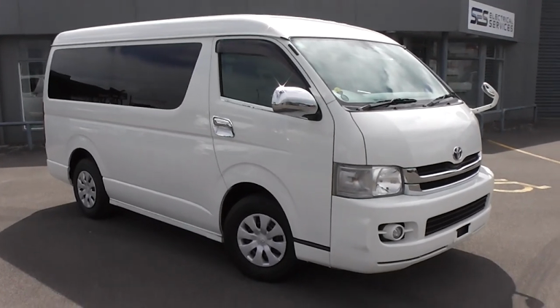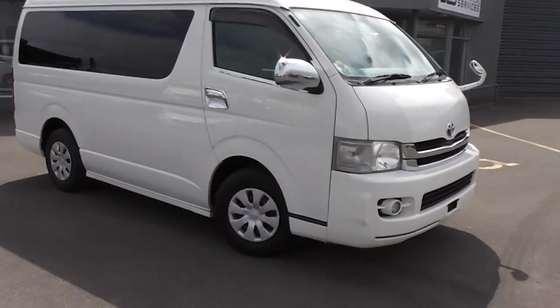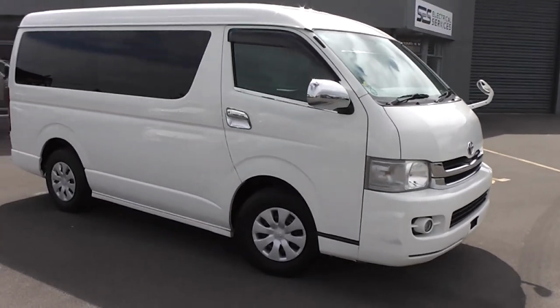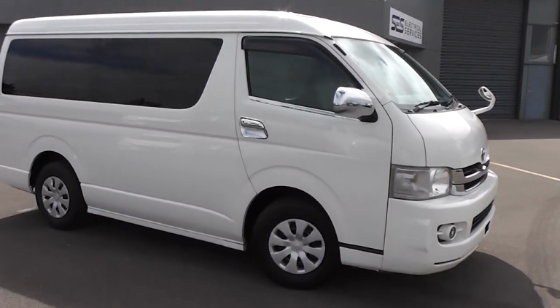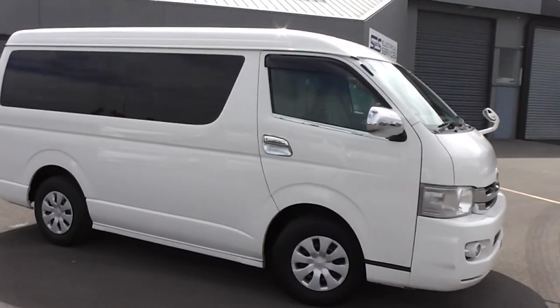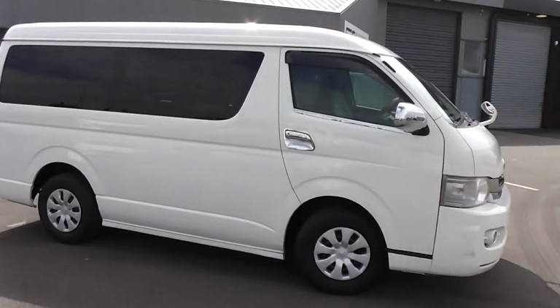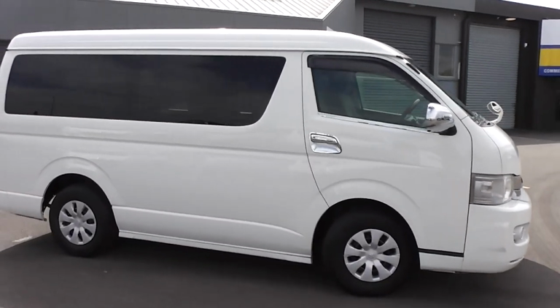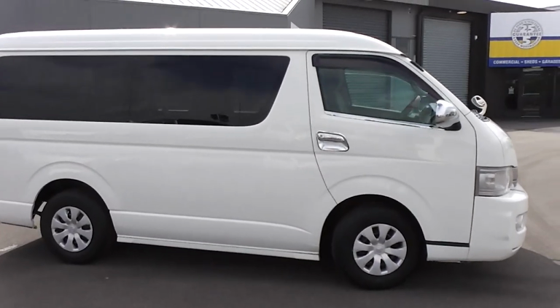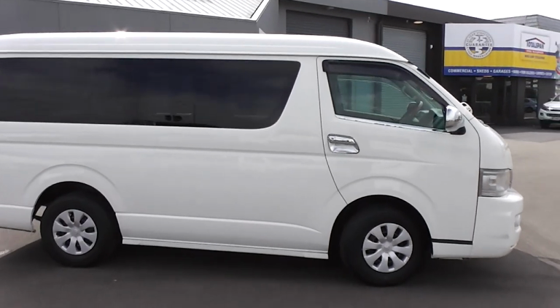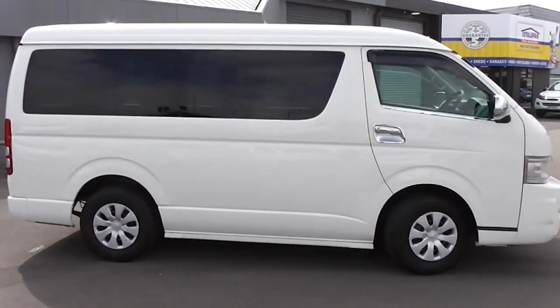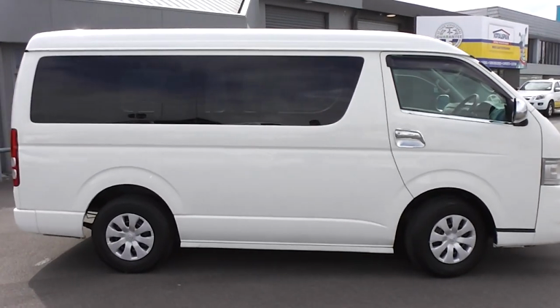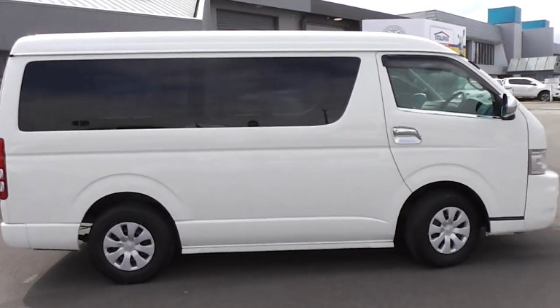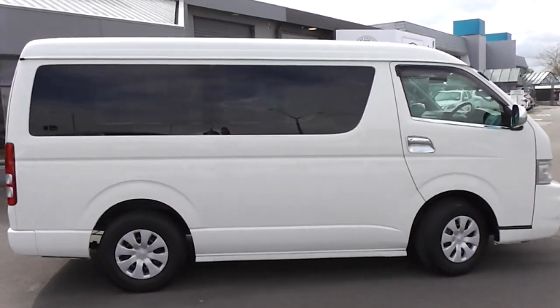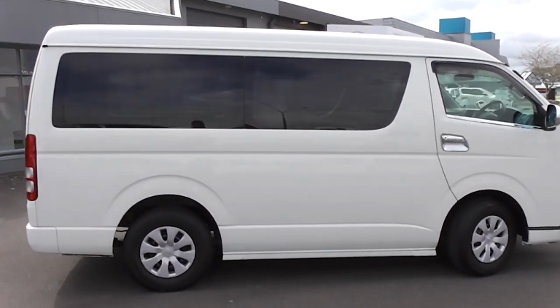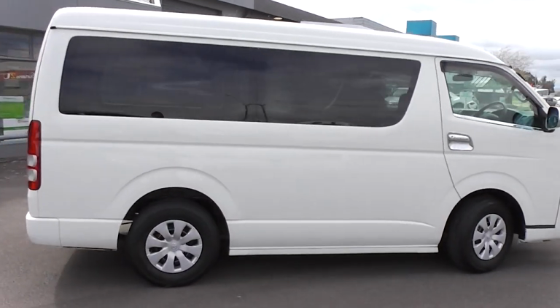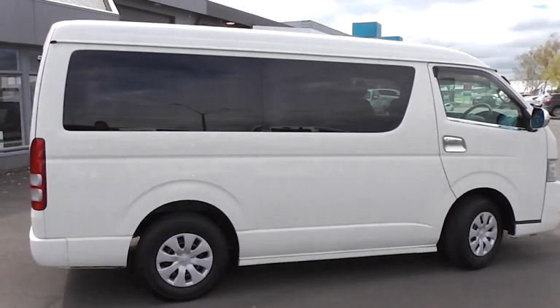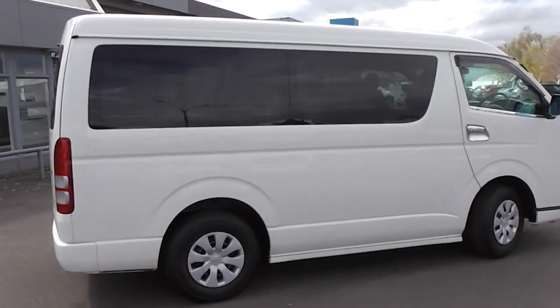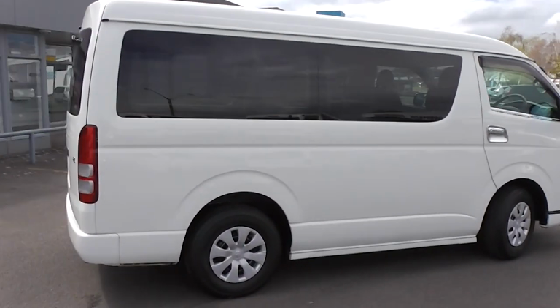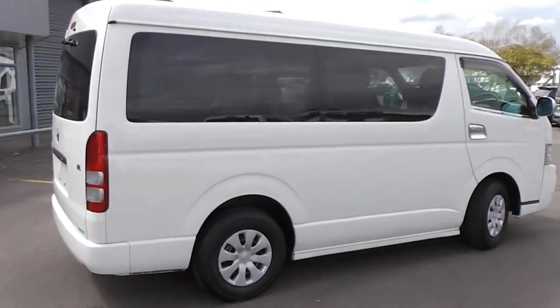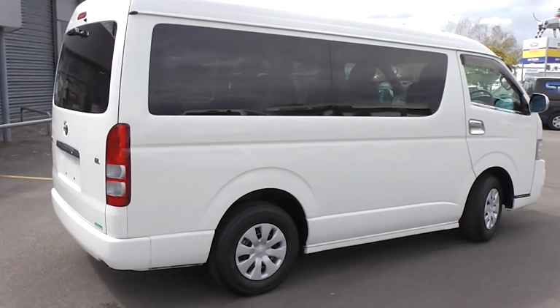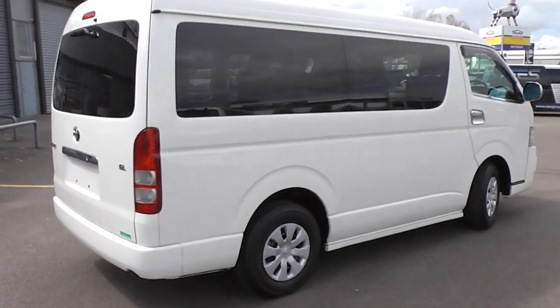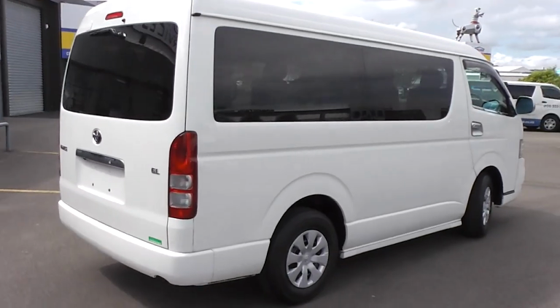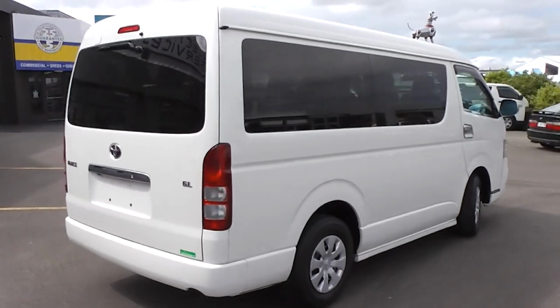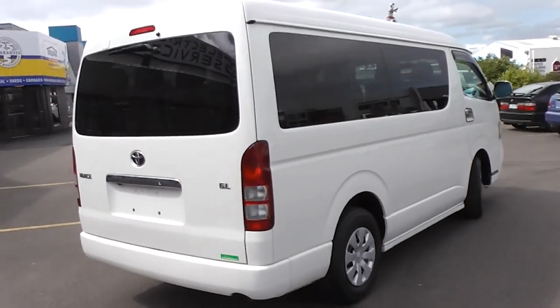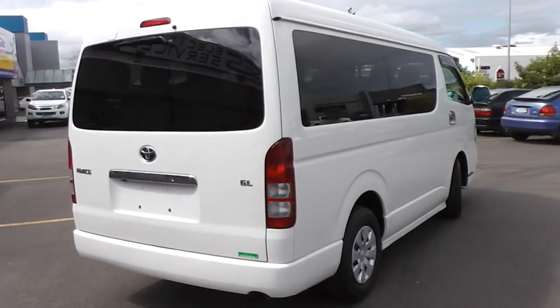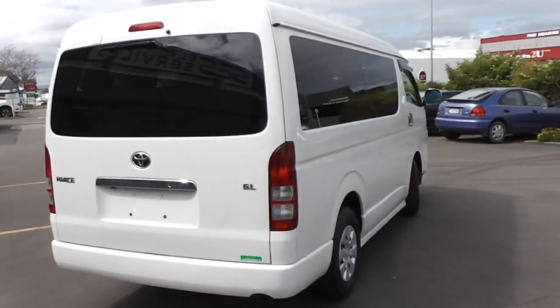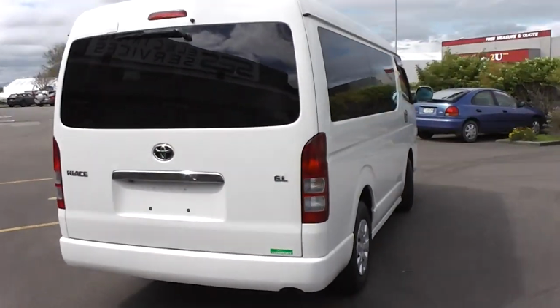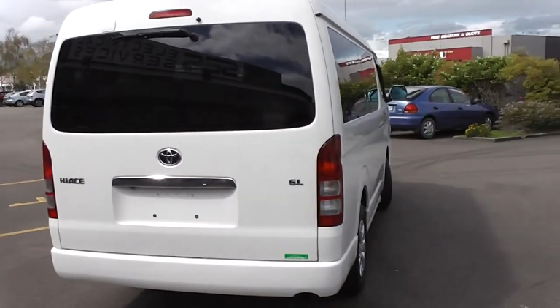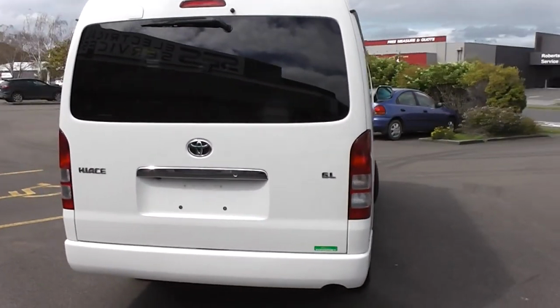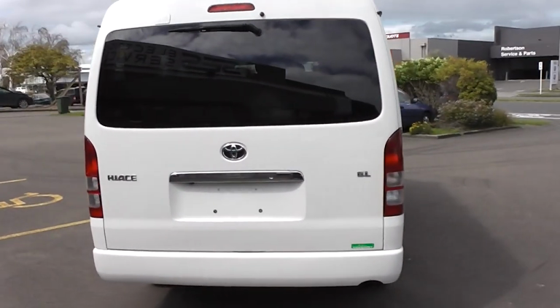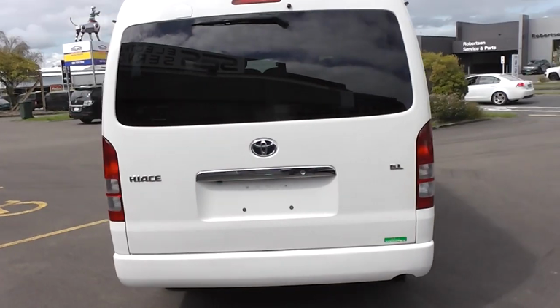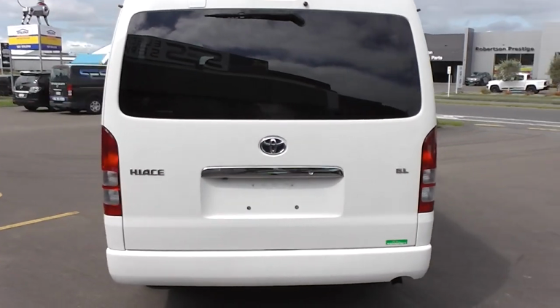Hi, Peter Day here. Check this out. It's a very tidy 2009 Toyota Hiace GL 10-seat minibus. It's traveled 127,000 kilometers and comes with AA mileage verification as to the correct odometer reading.